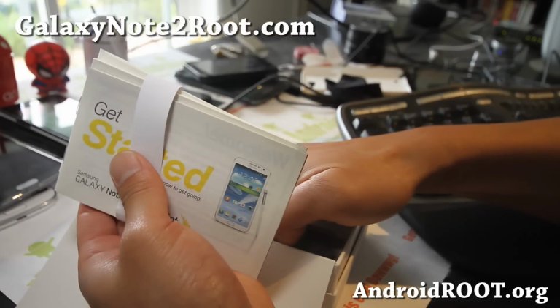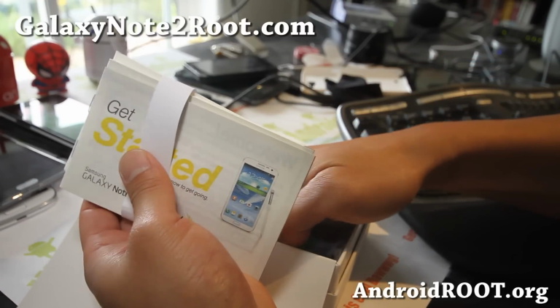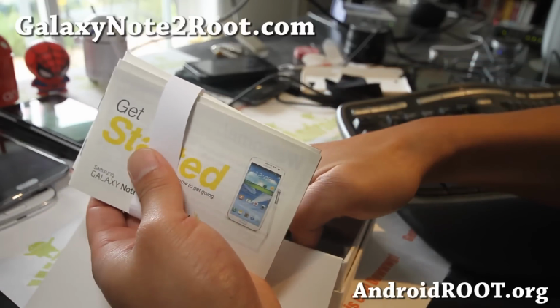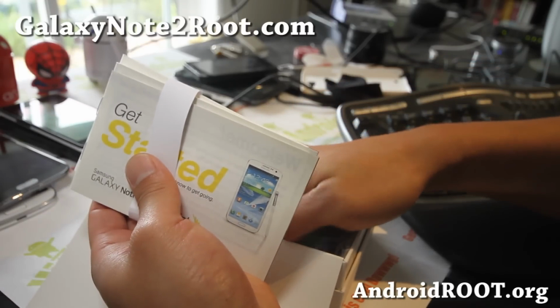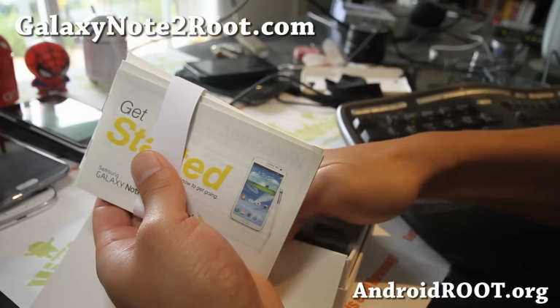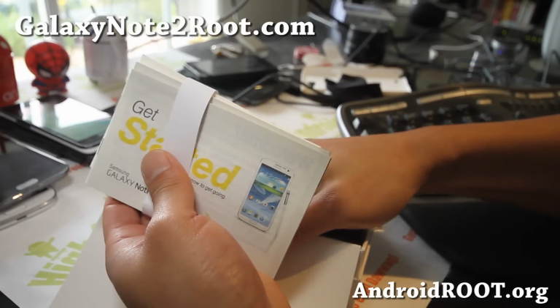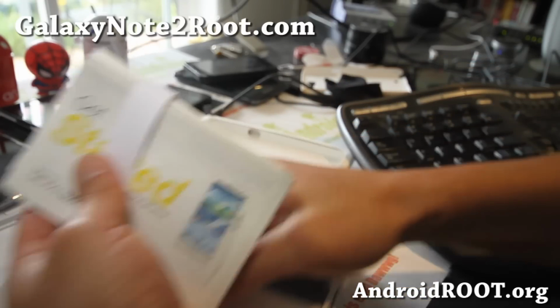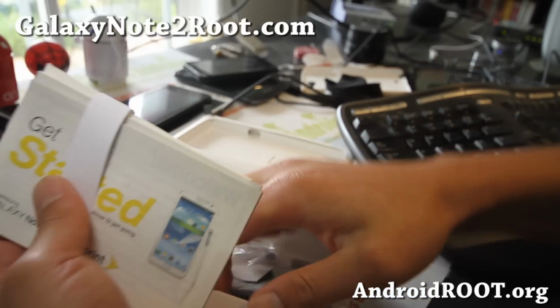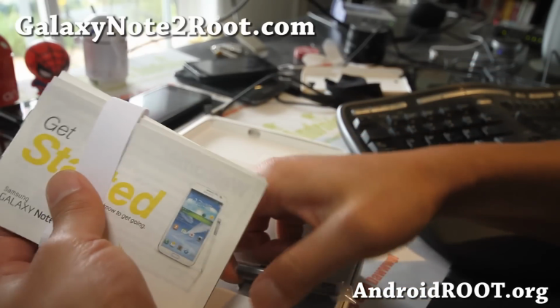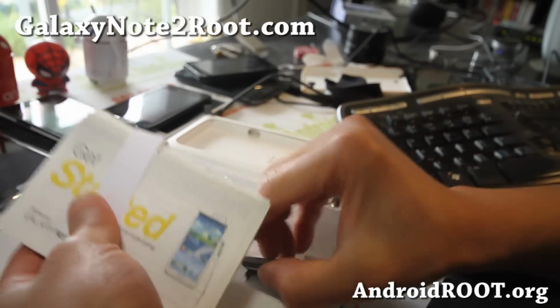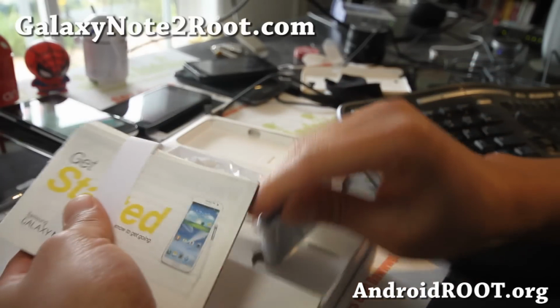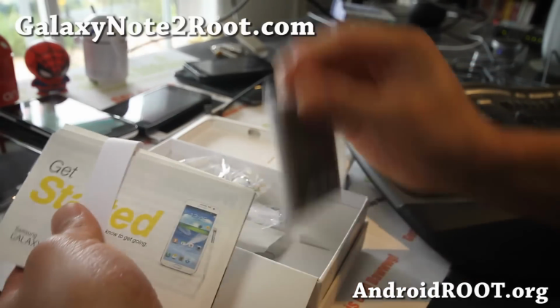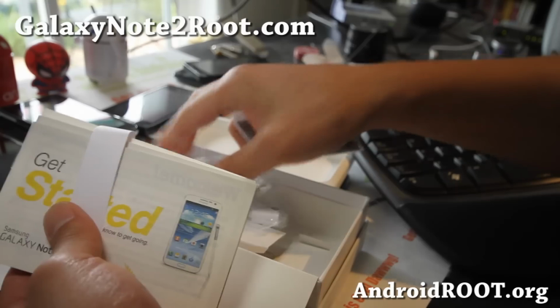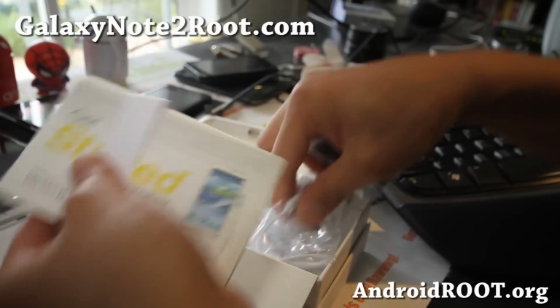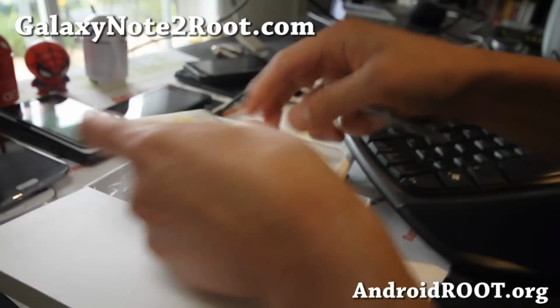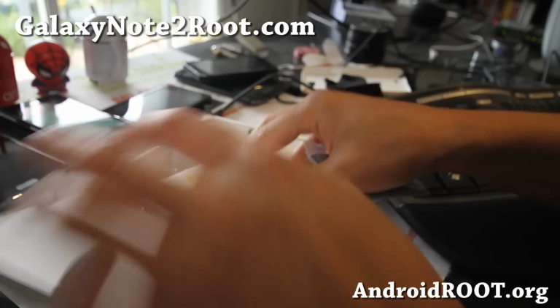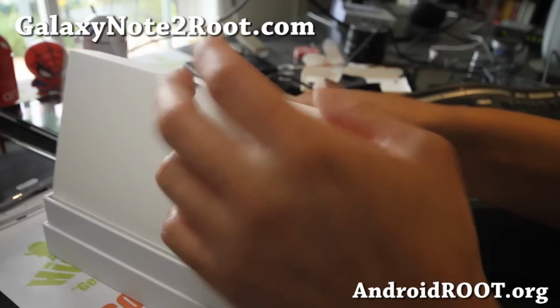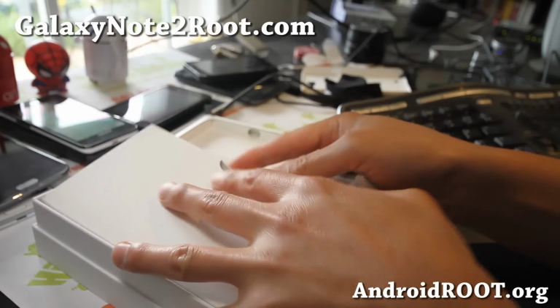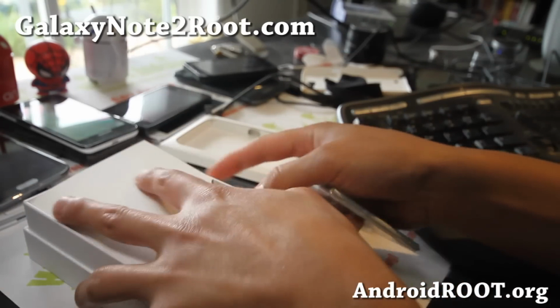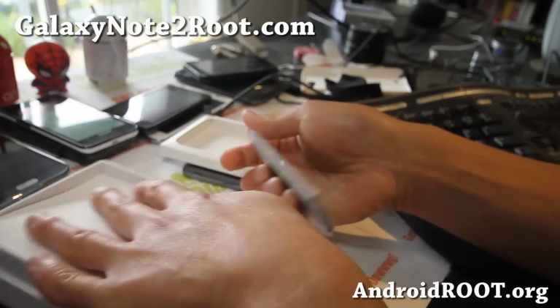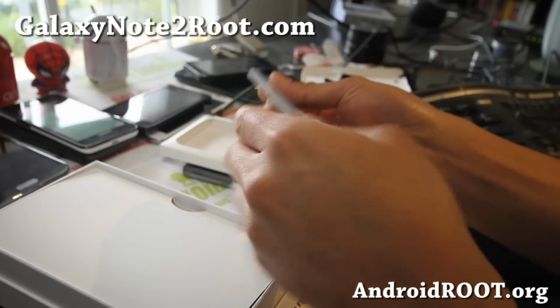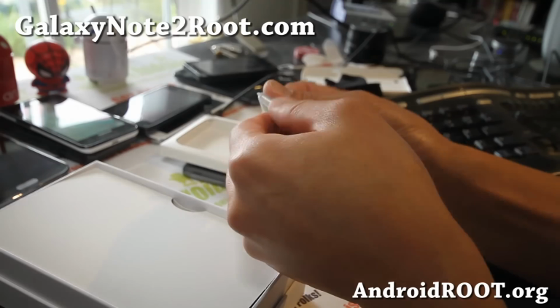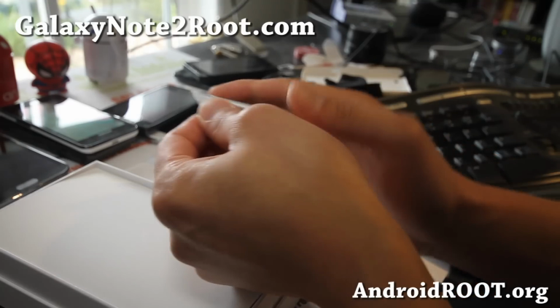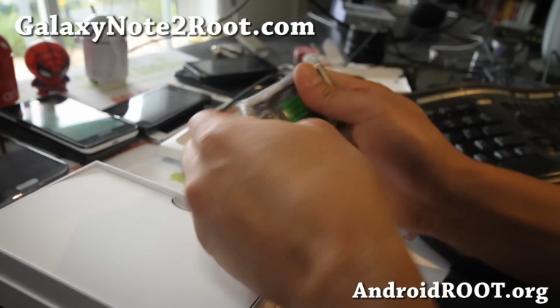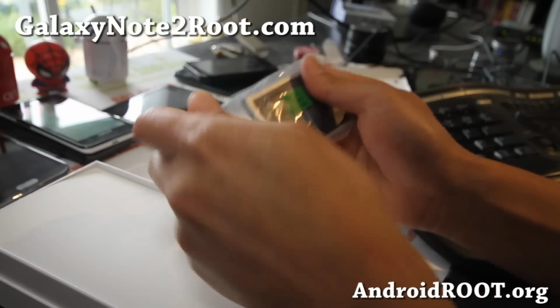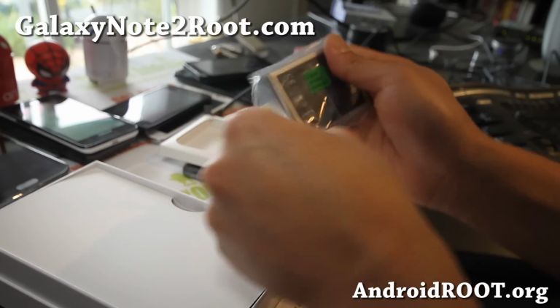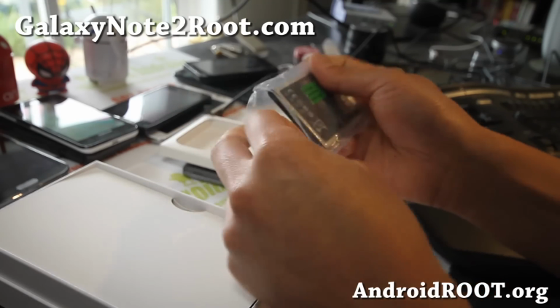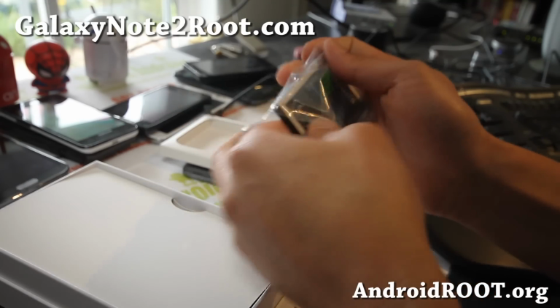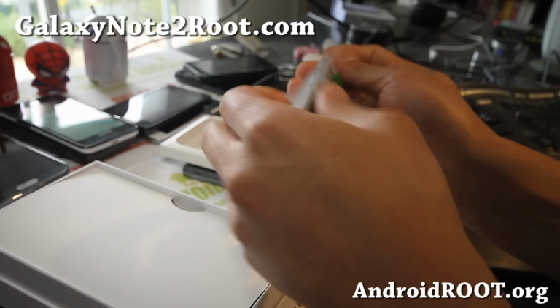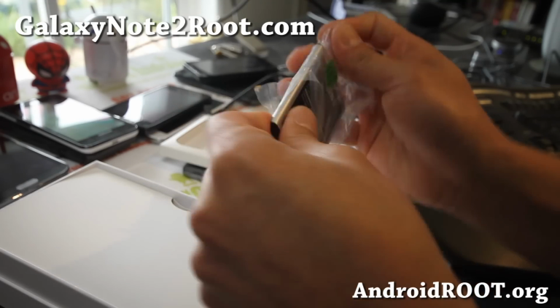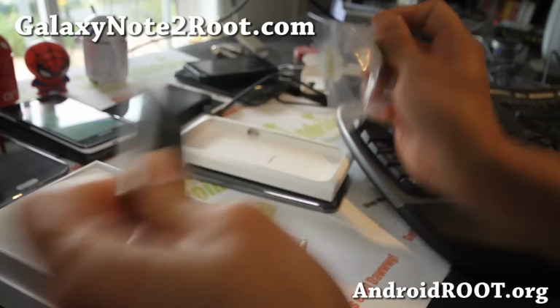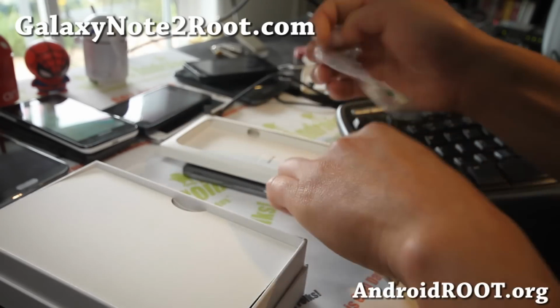All the Galaxy Note 2's have the same battery and pretty much the same hardware except for some of the internals. So if you're thinking about getting accessories, you can get any of them — the one for international will fit, they're all compatible.